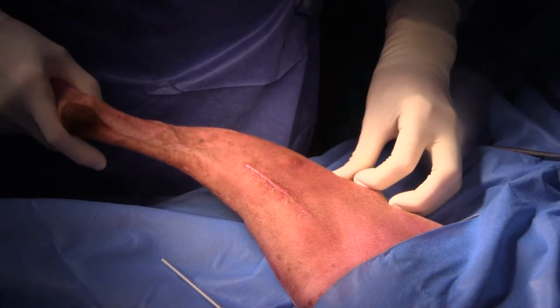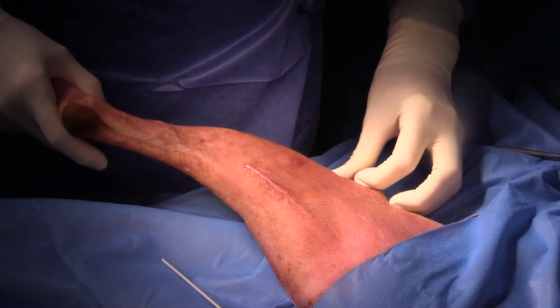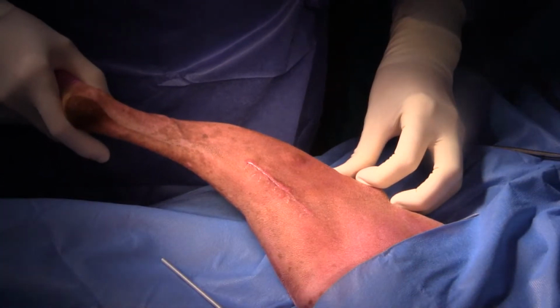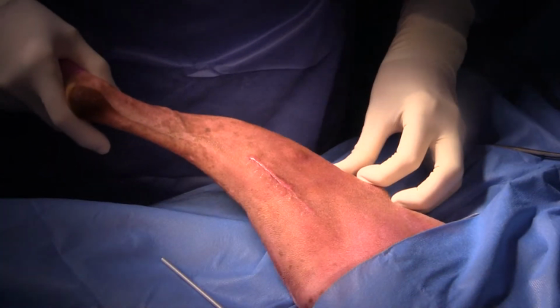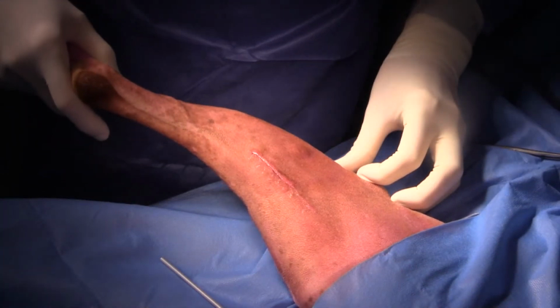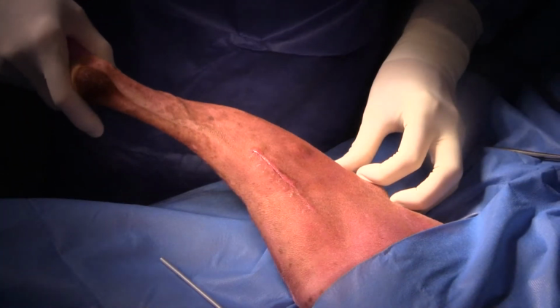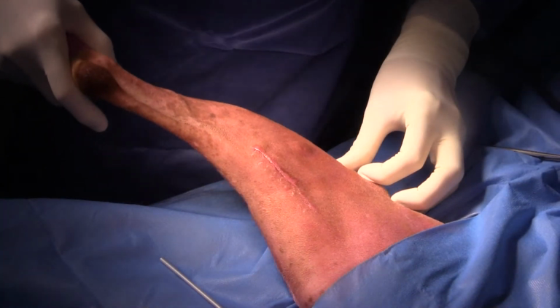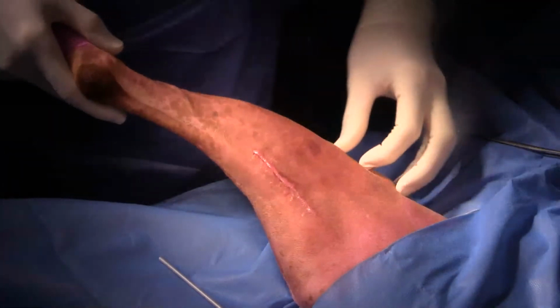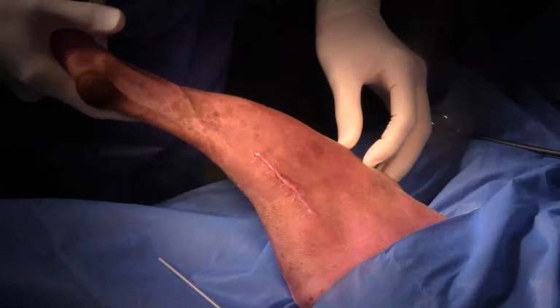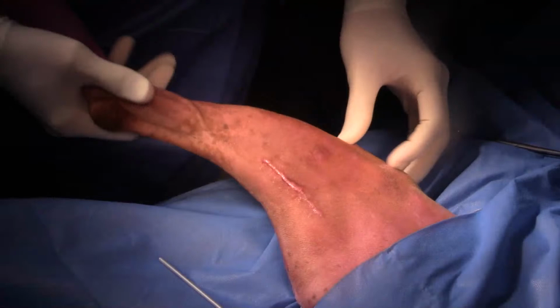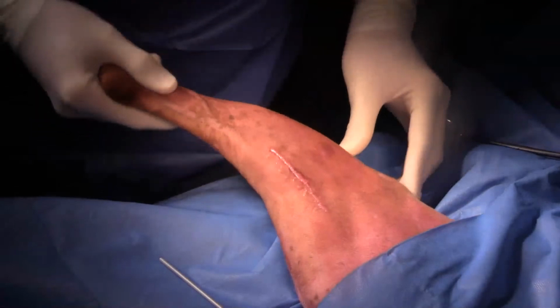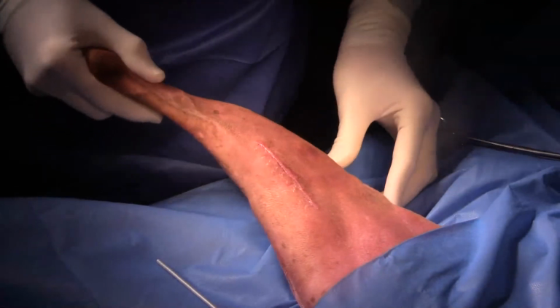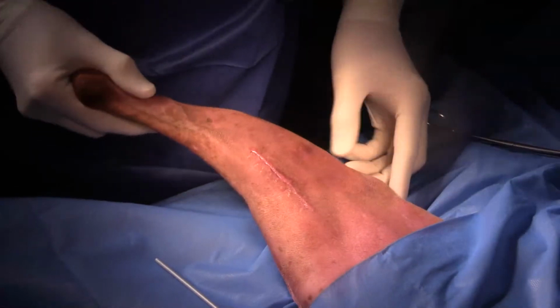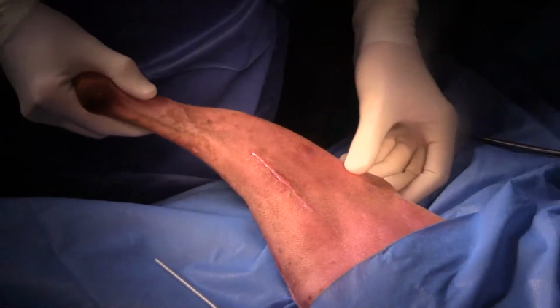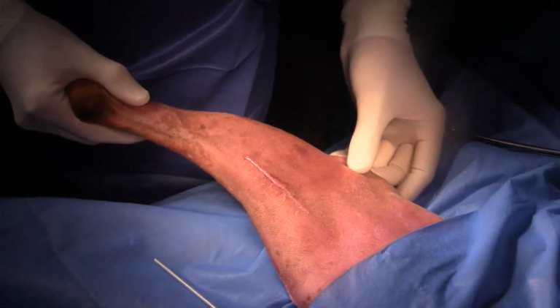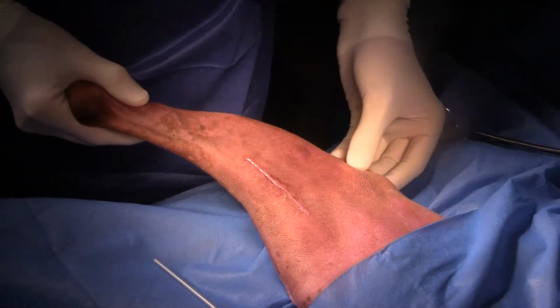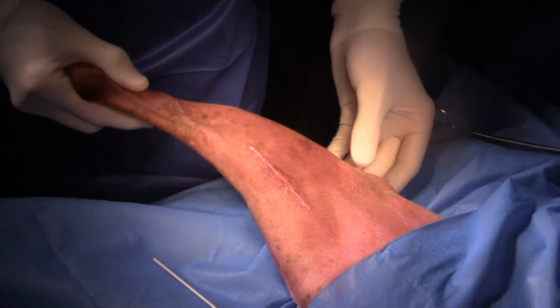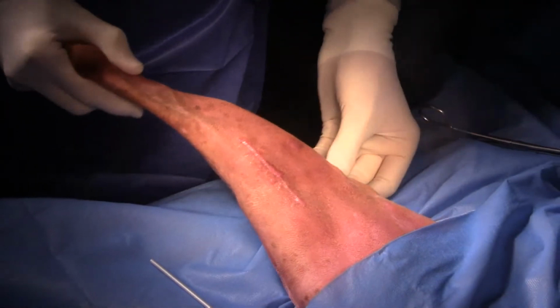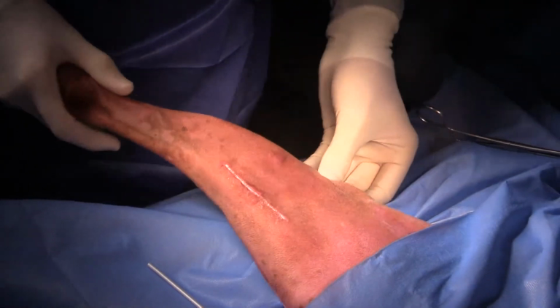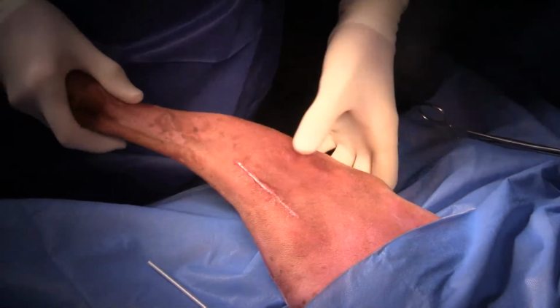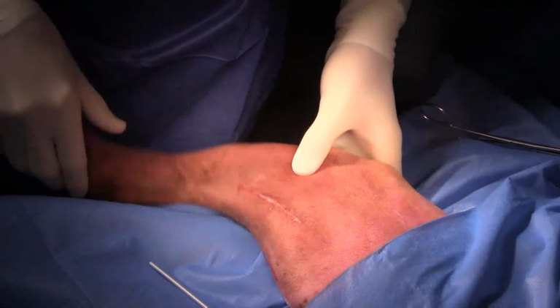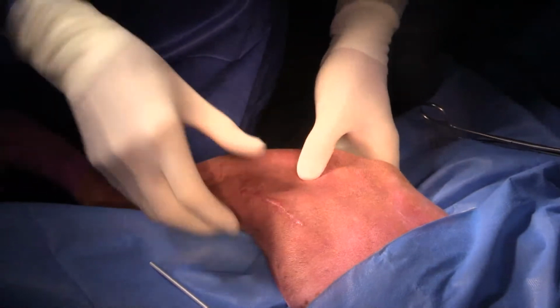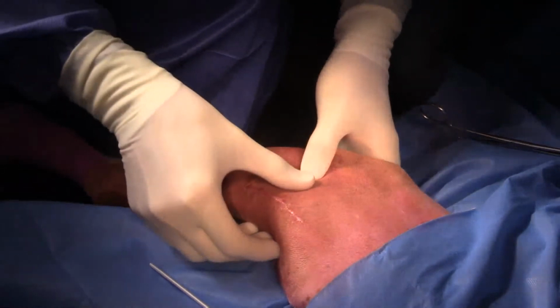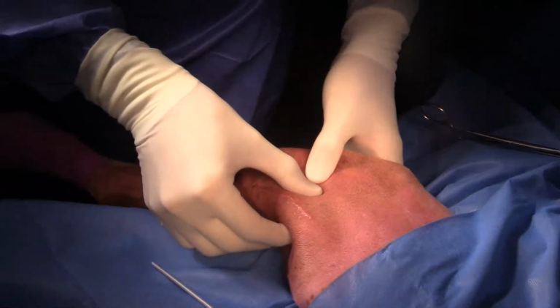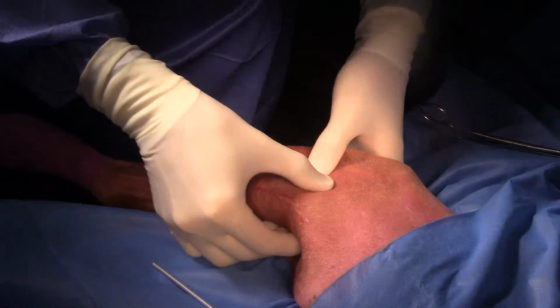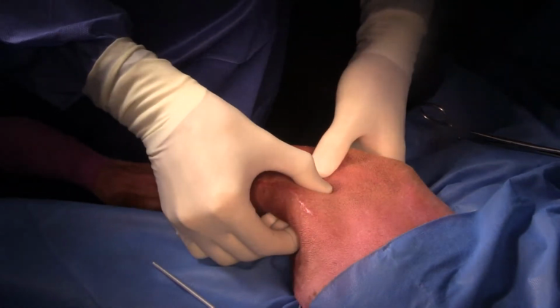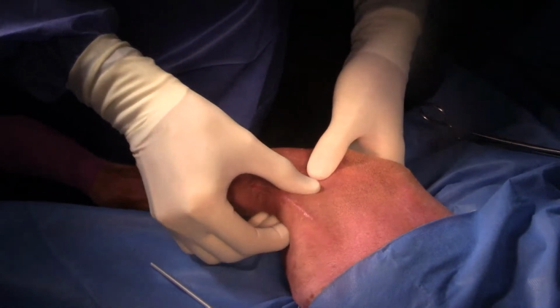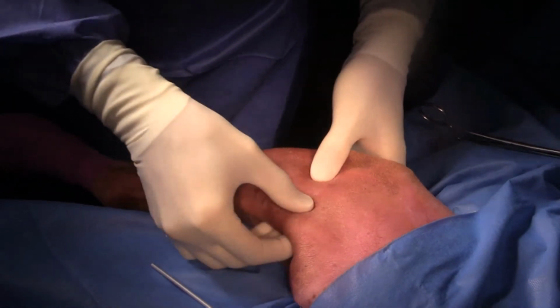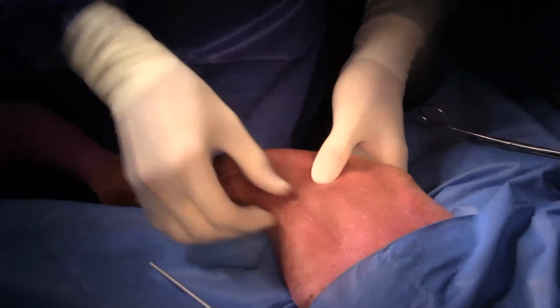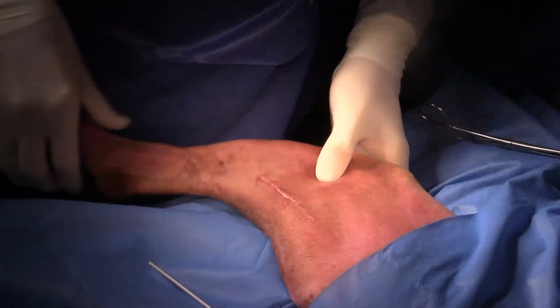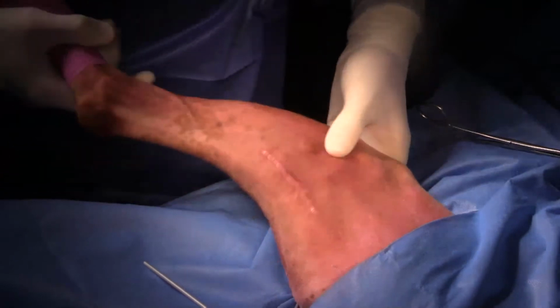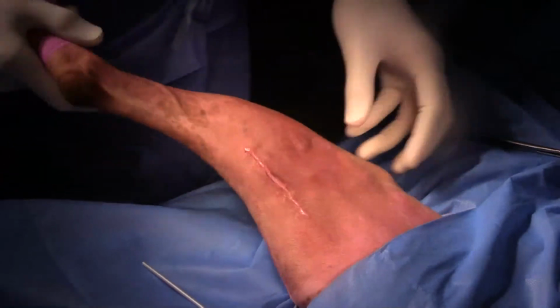Hi guys, this is Charles. I'm one of the surgeons at CEPAWS. Welcome back. It's been a few weeks since my last surgery.